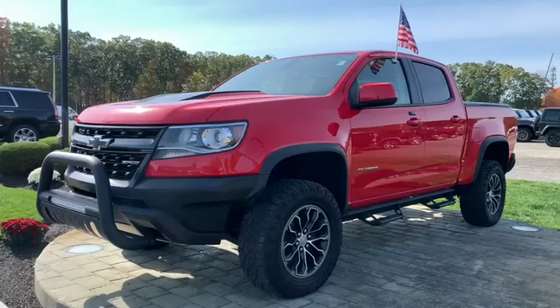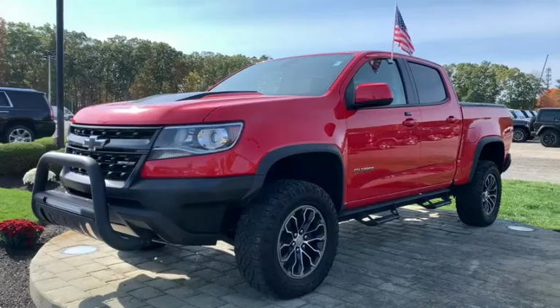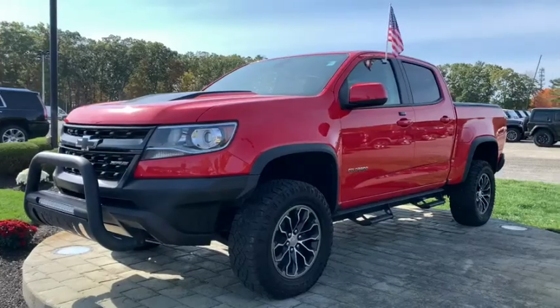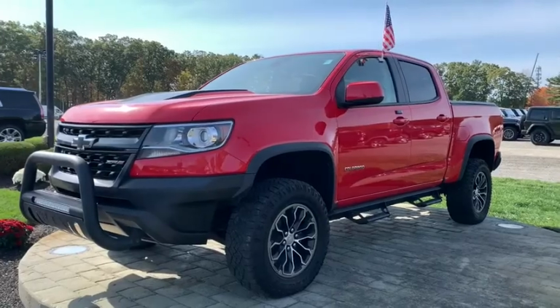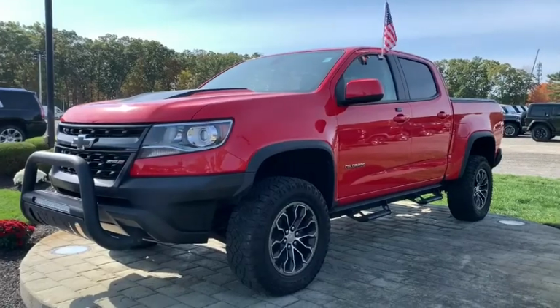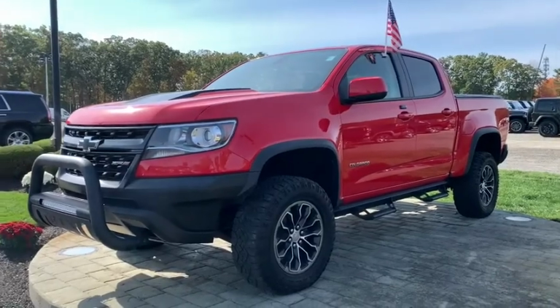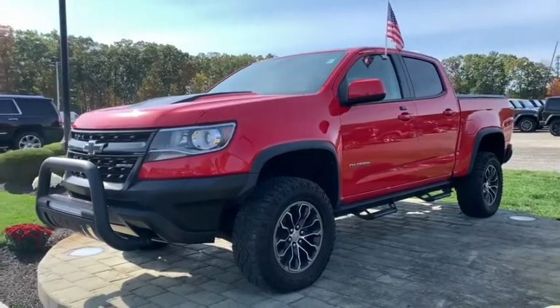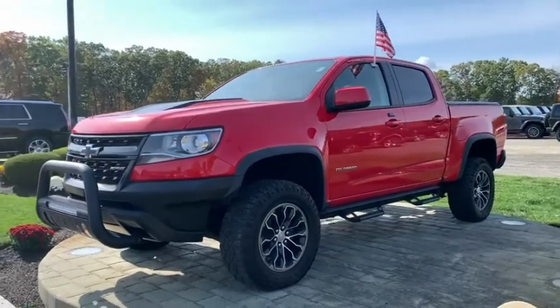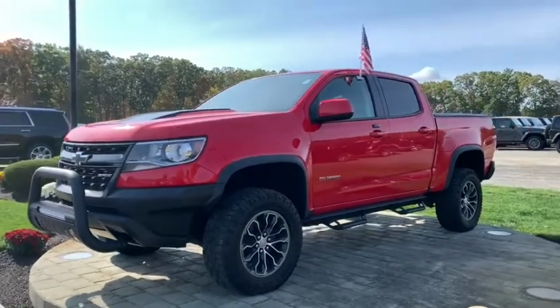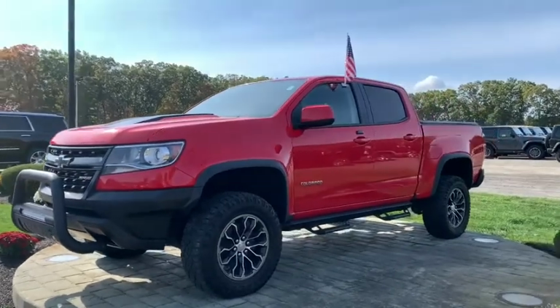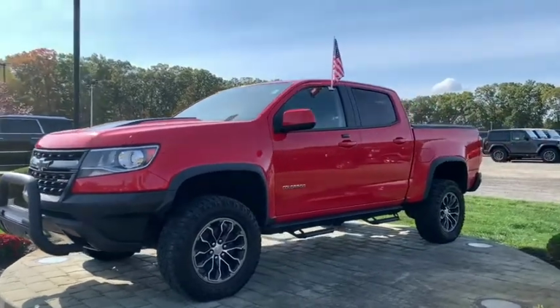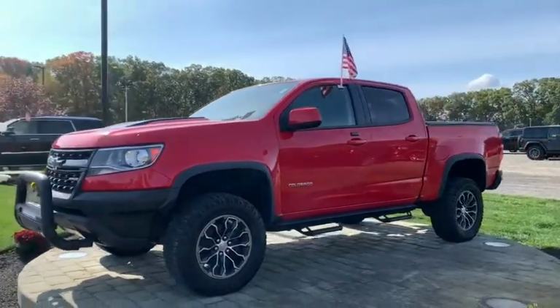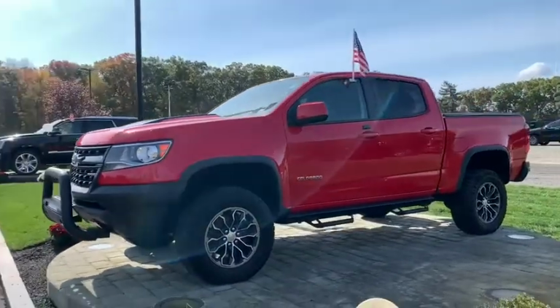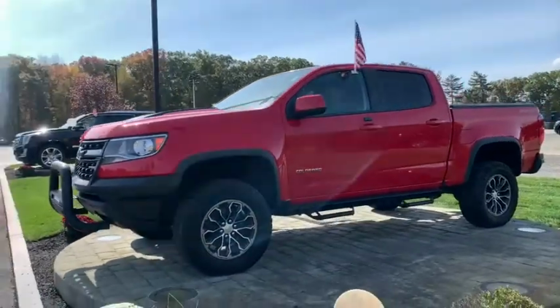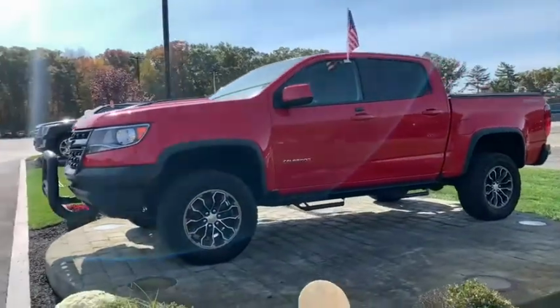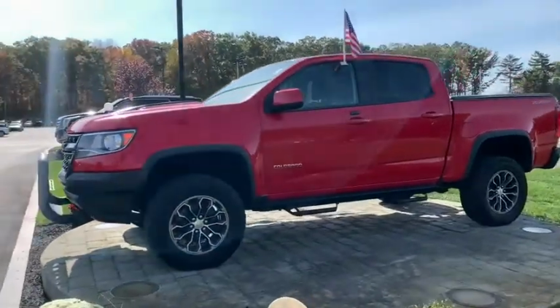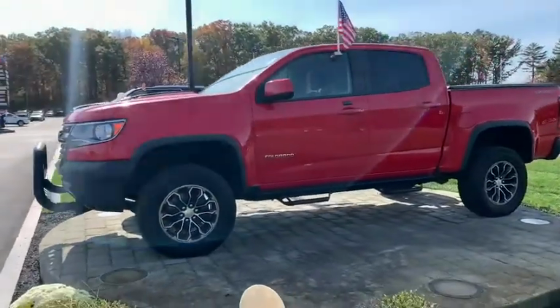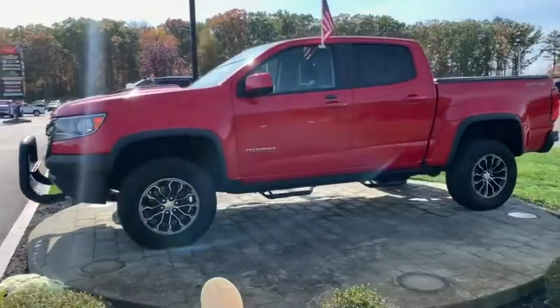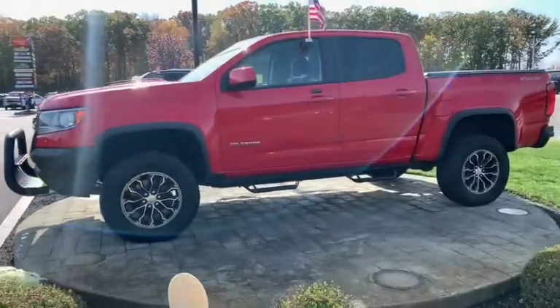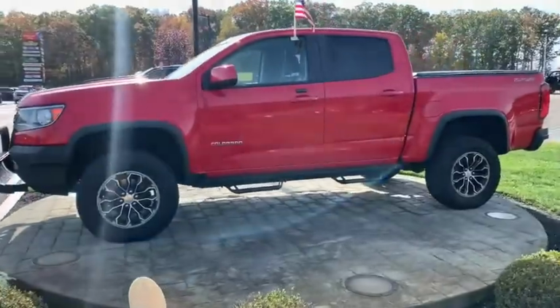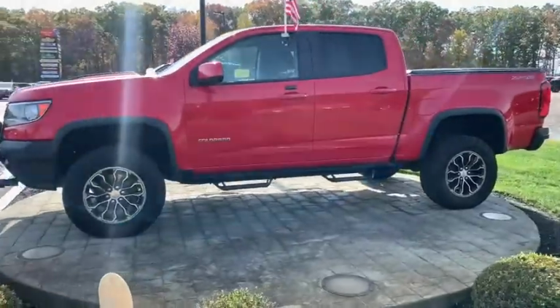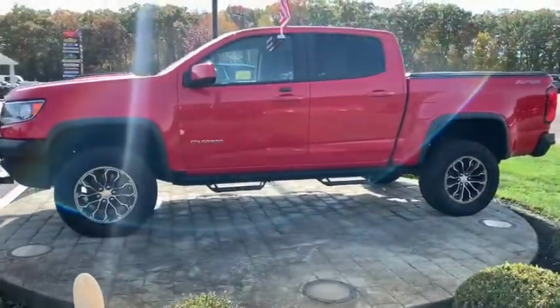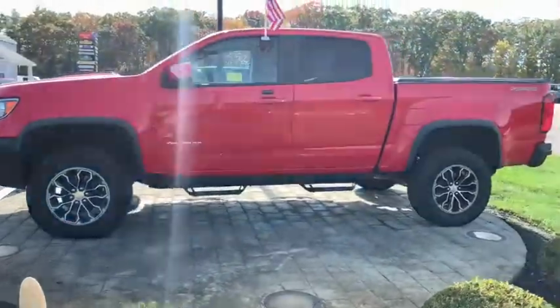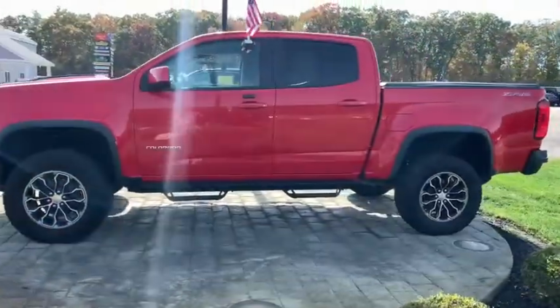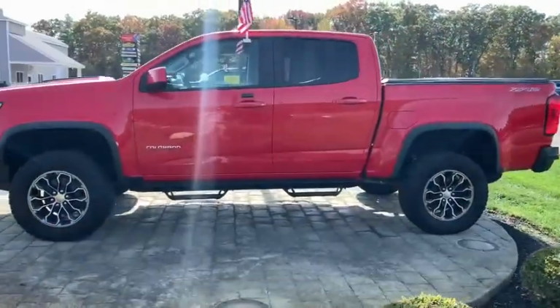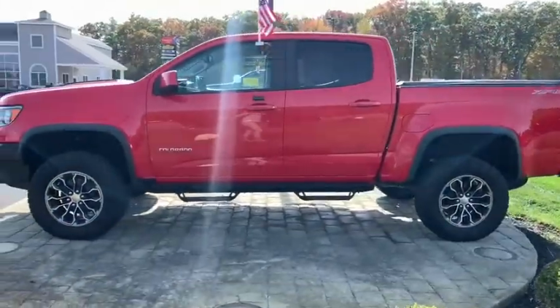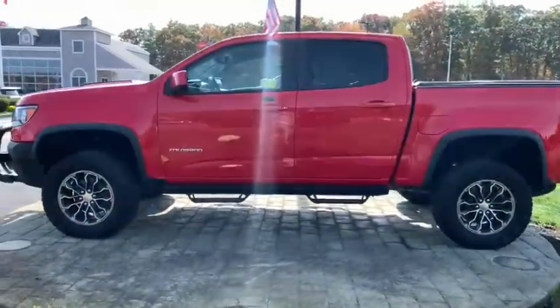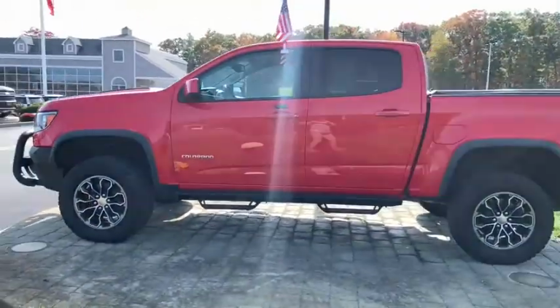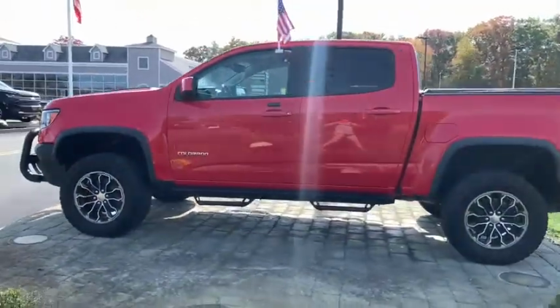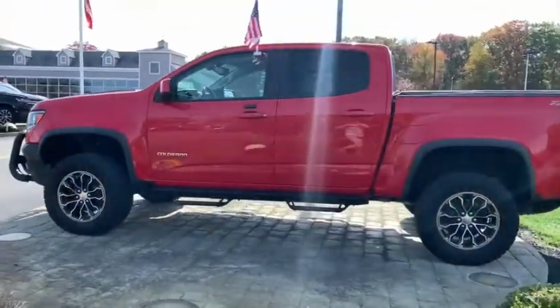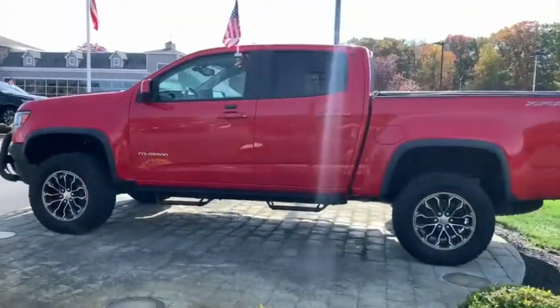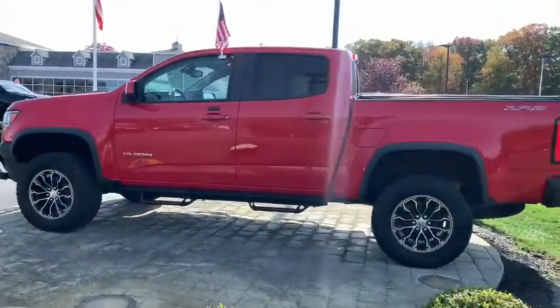Come test drive the 2018 Chevrolet Colorado. Great hauling capability, powerful, rugged, and a great Chevy price — Colorado is it.